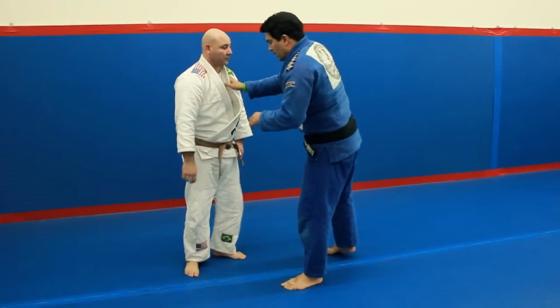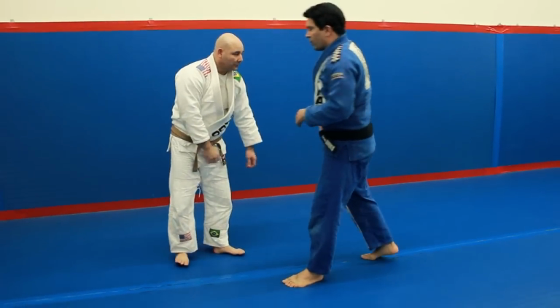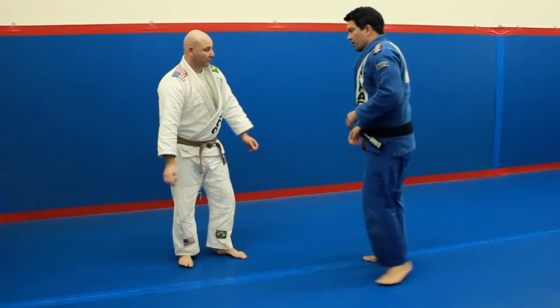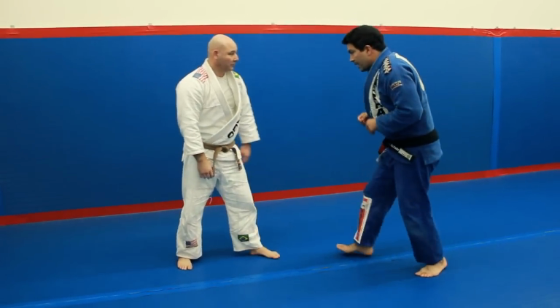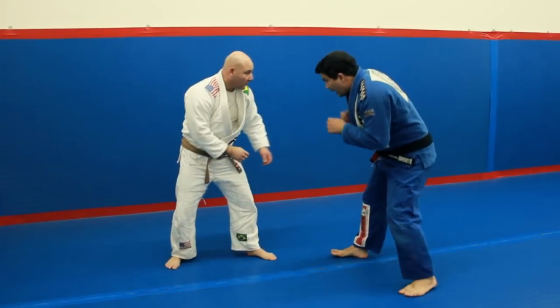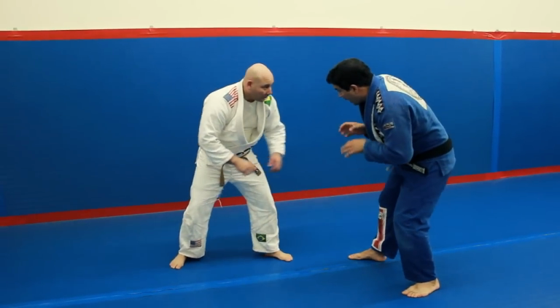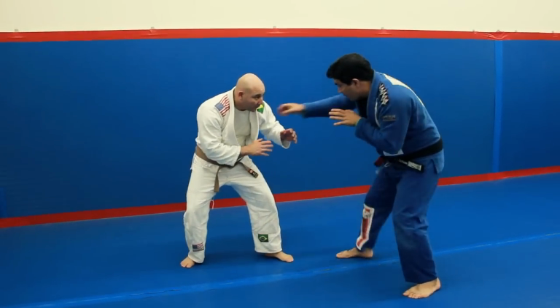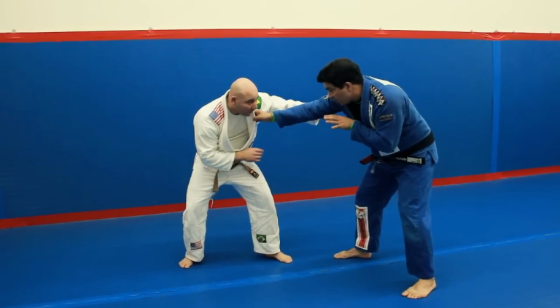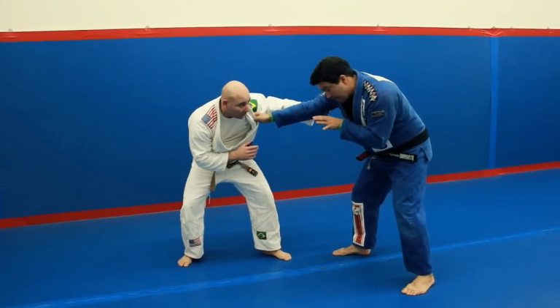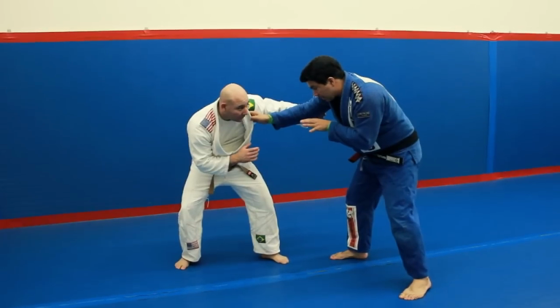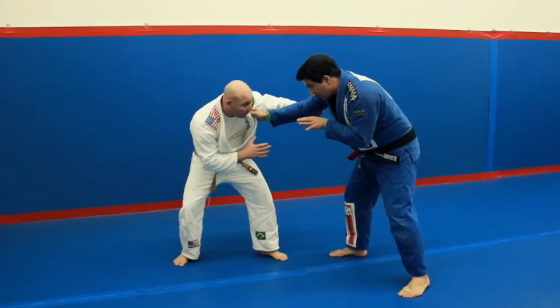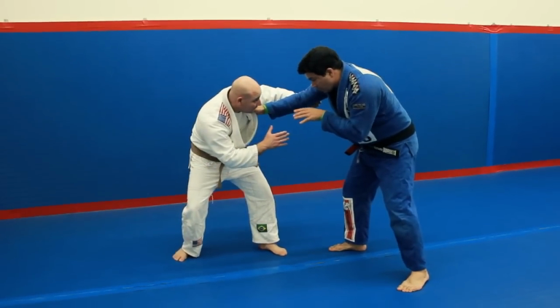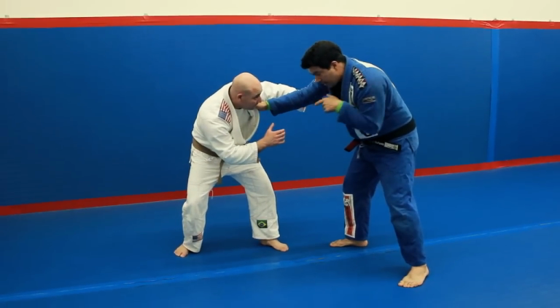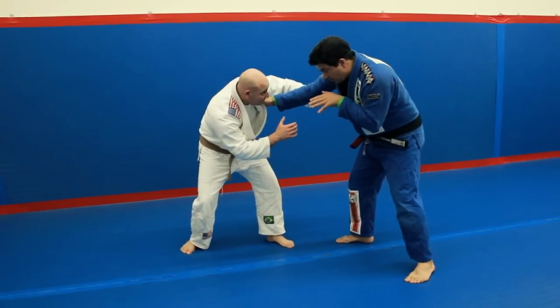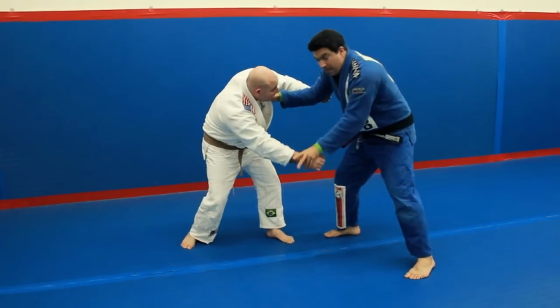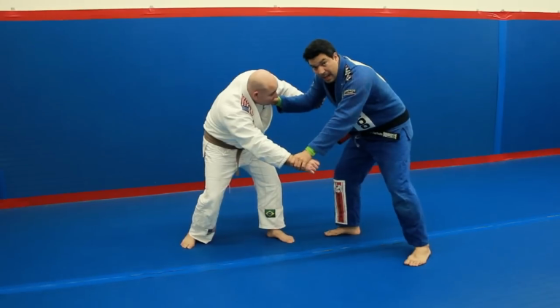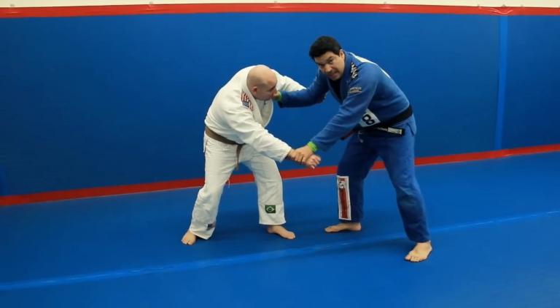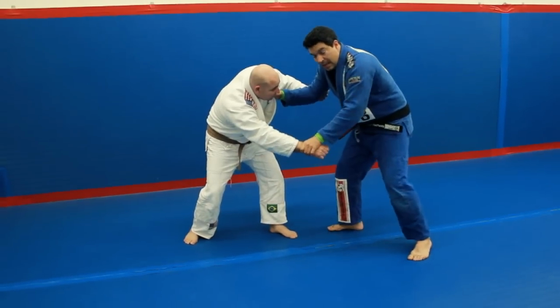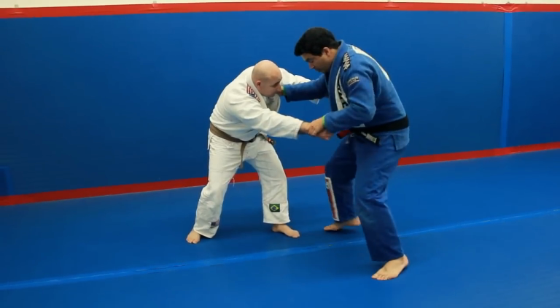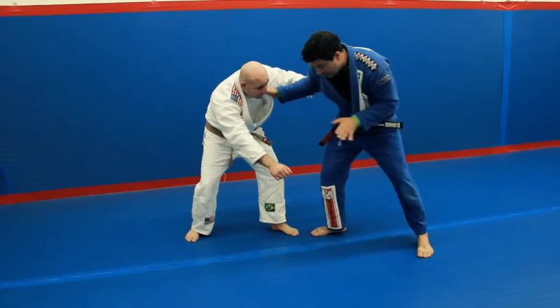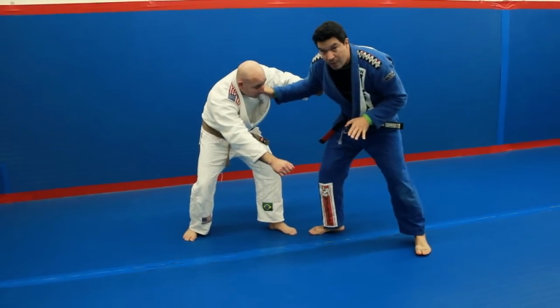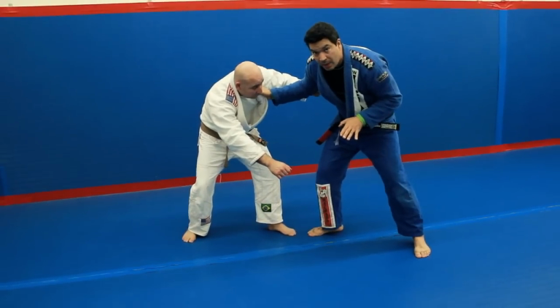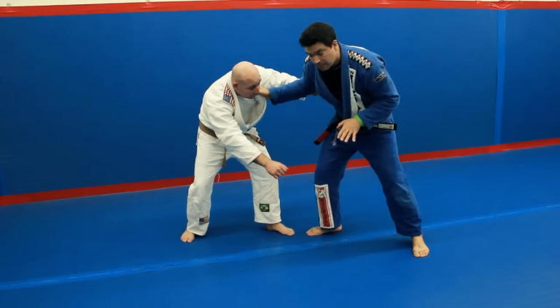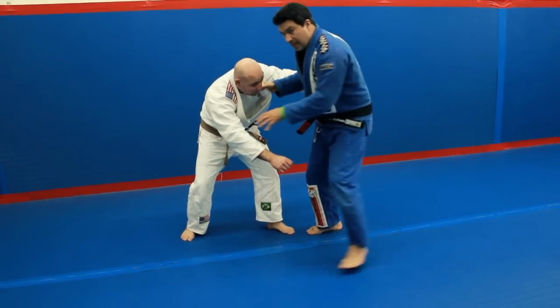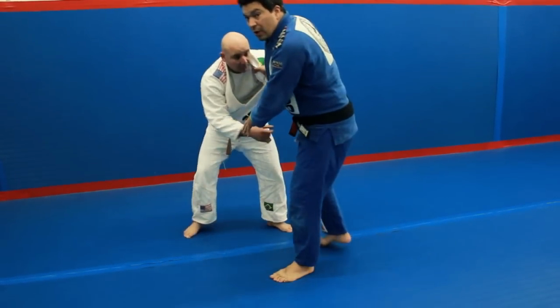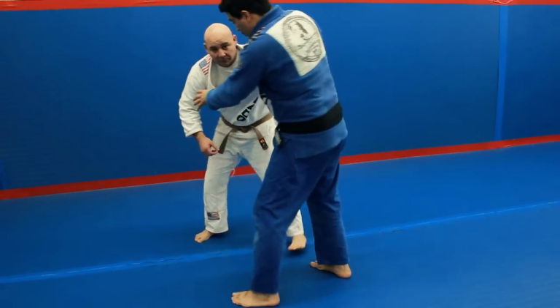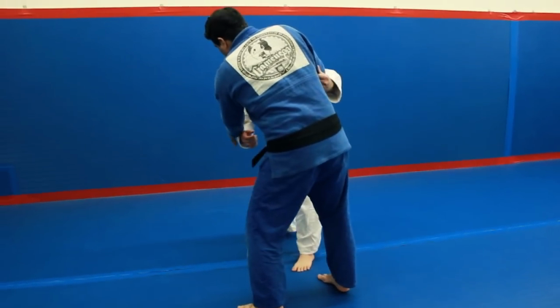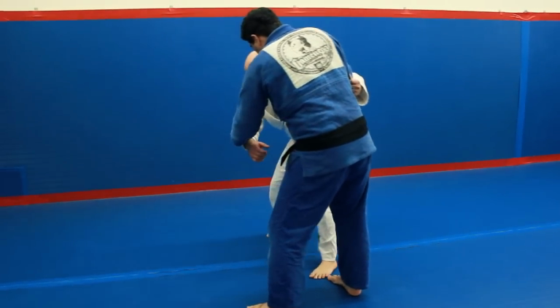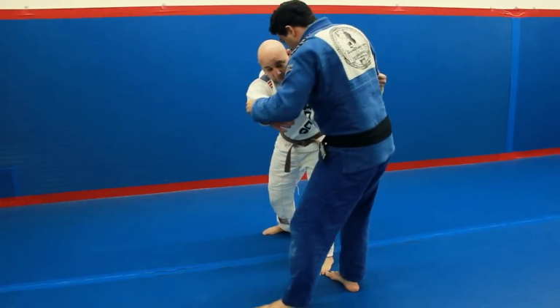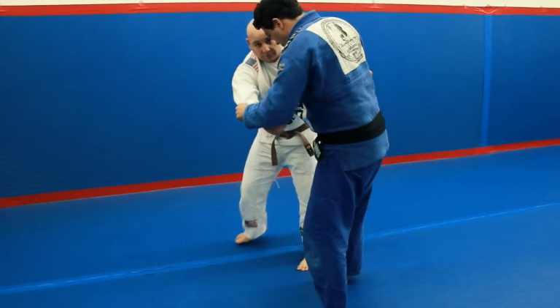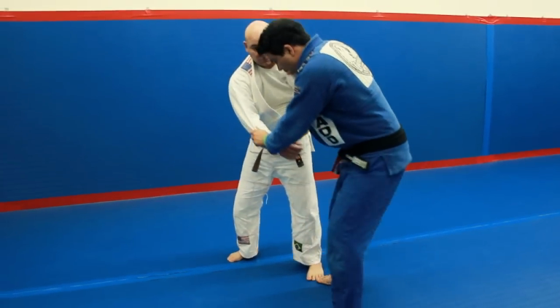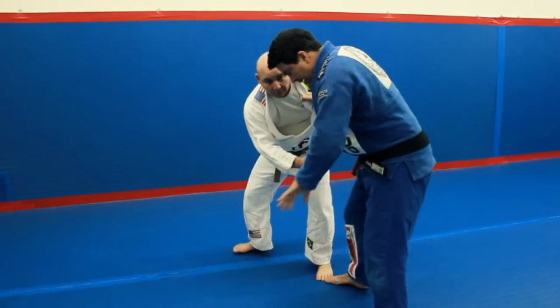So what you're gonna do: as I reach, I block. When he comes toward me, bang — I block his hand. As soon as I do that, I create the angle. The angle I'm talking about is this.